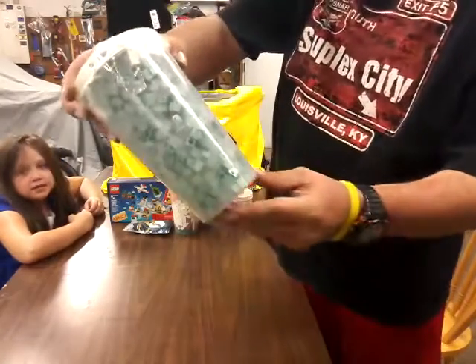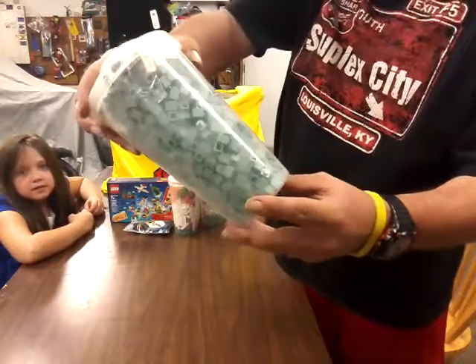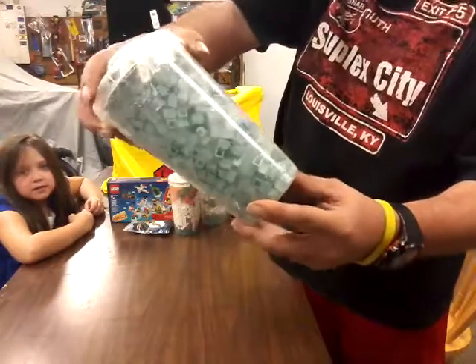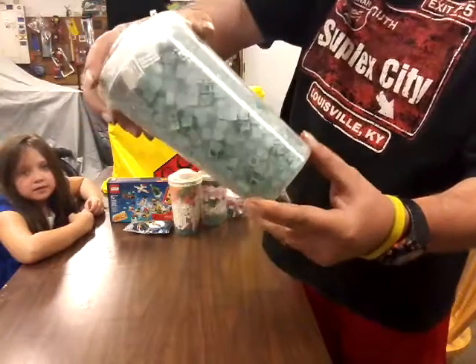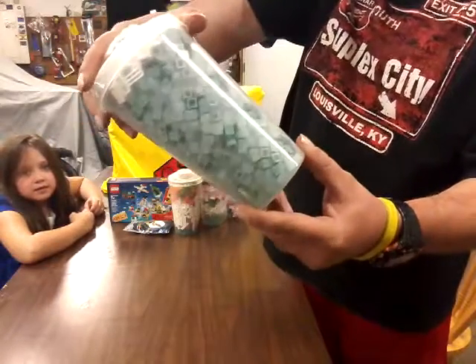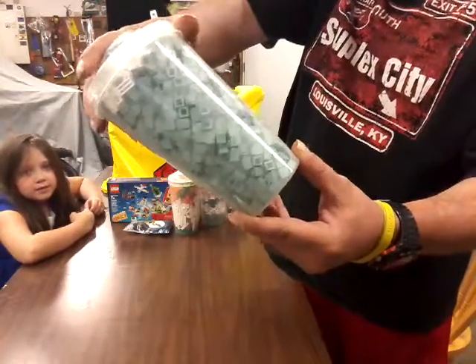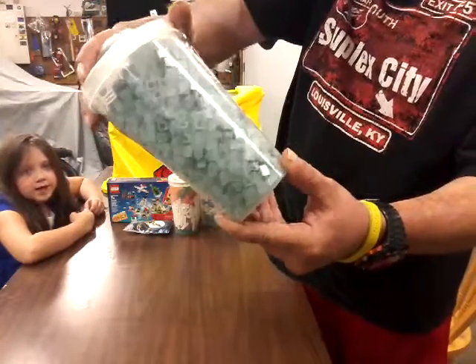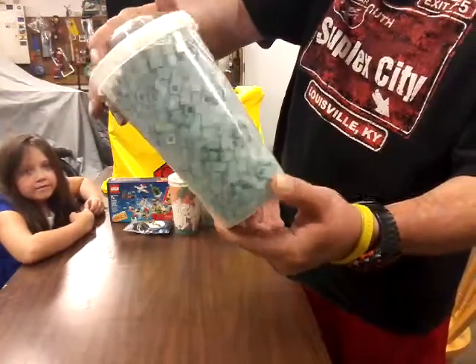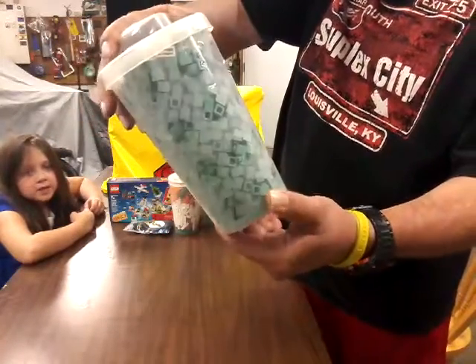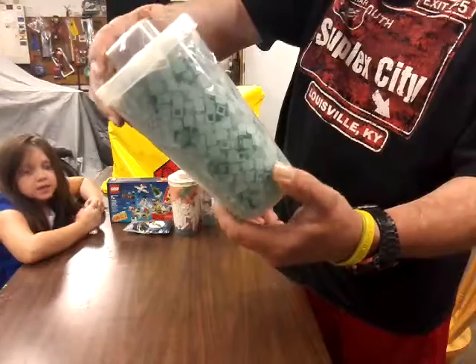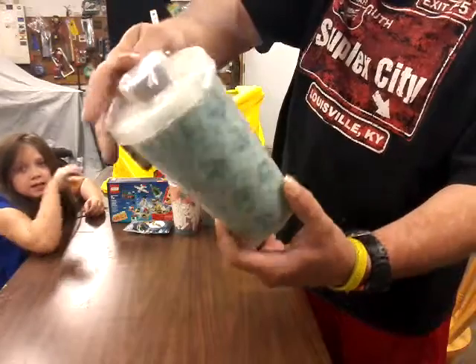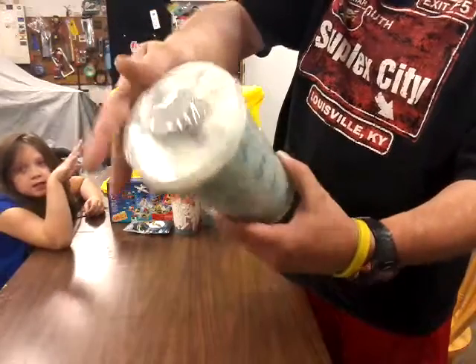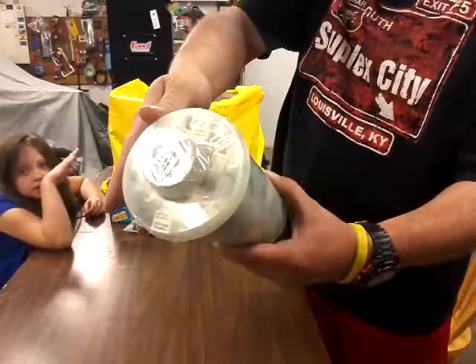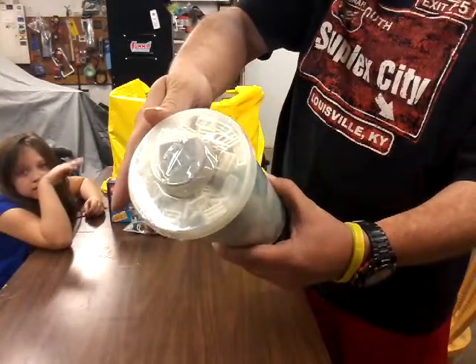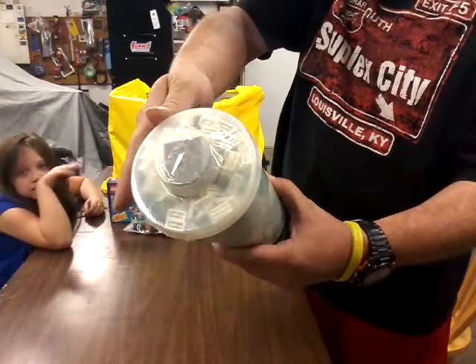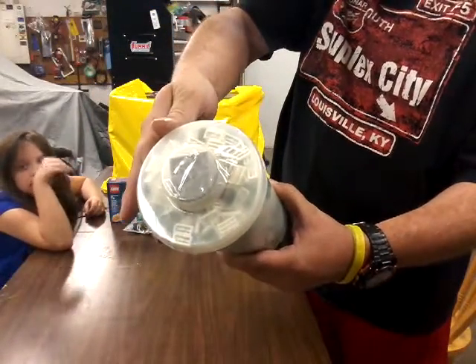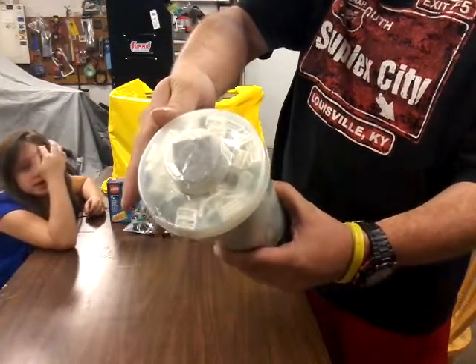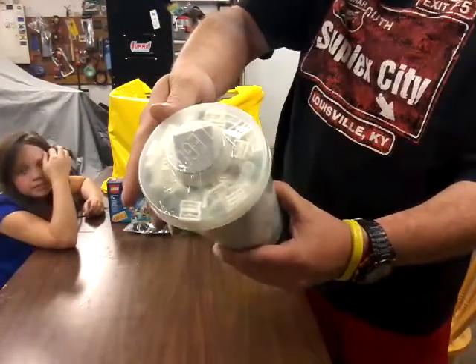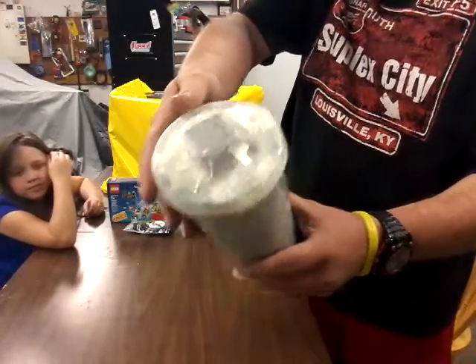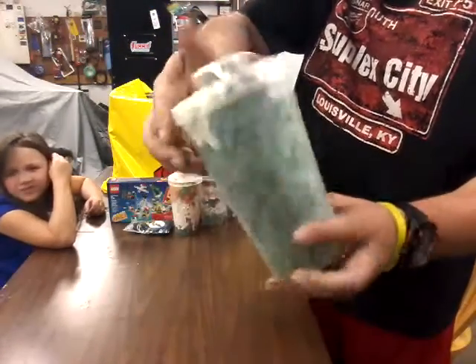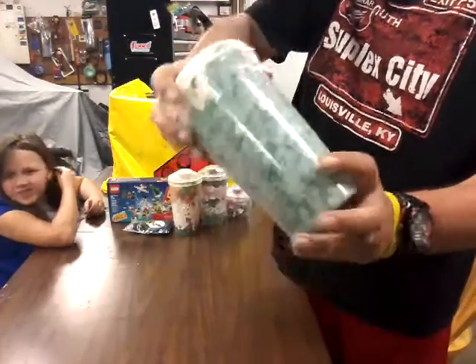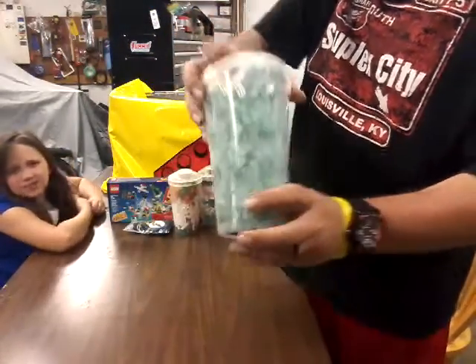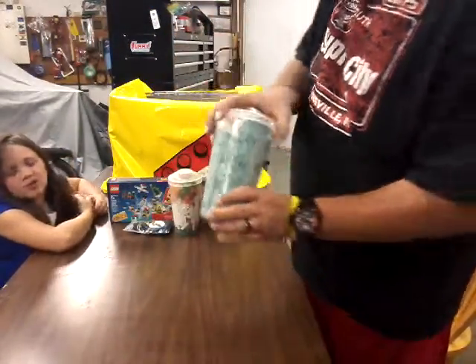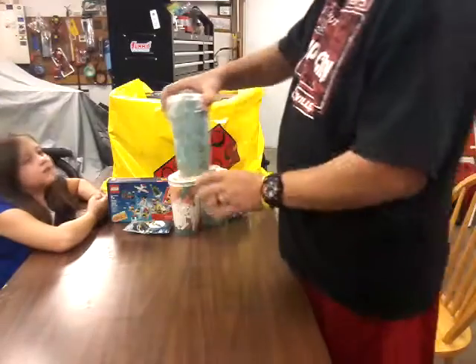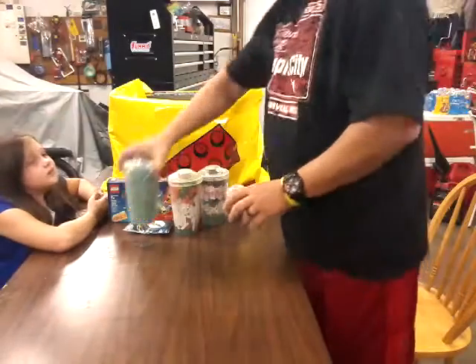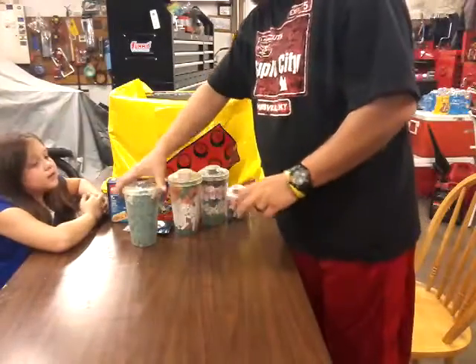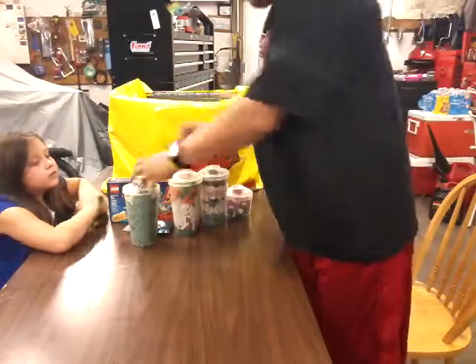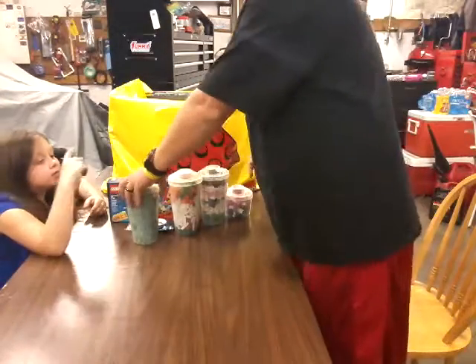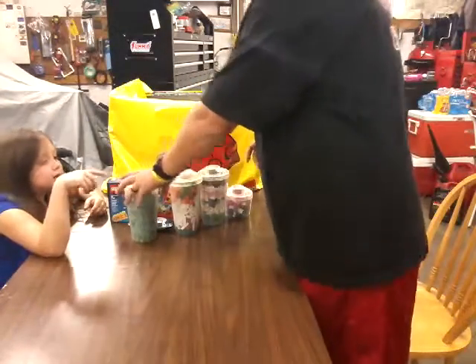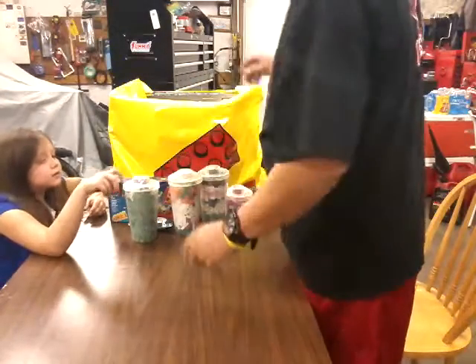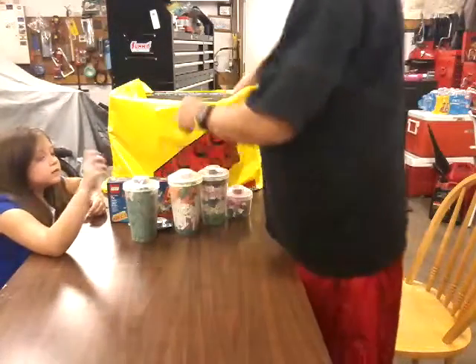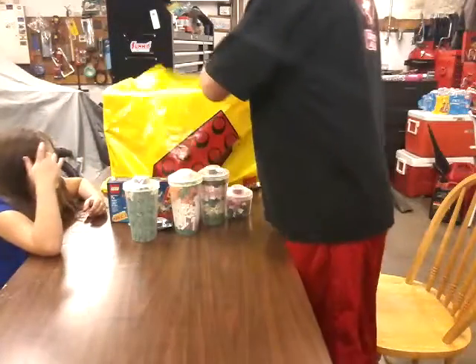A whole cup of sand green, one by one bricks. I topped it off with some grill plates and a few black pieces.